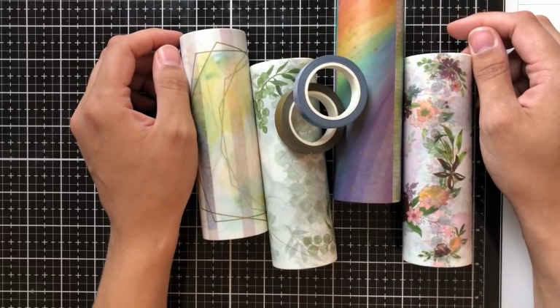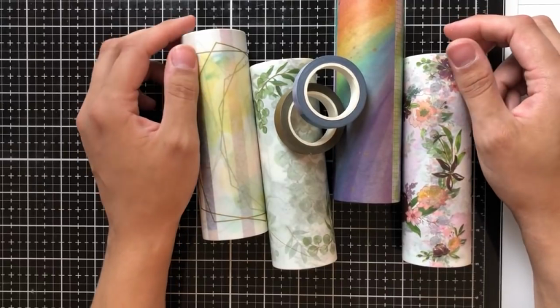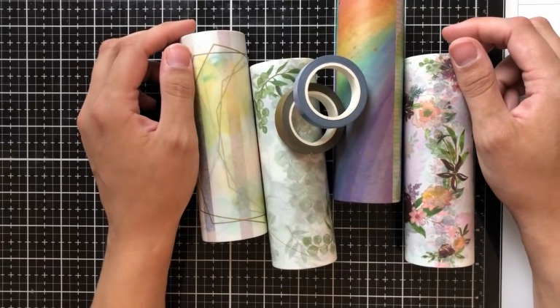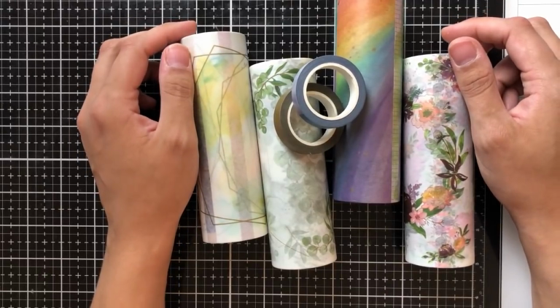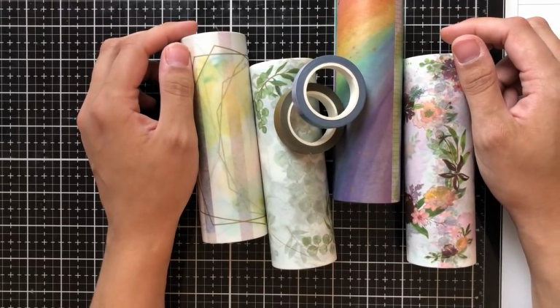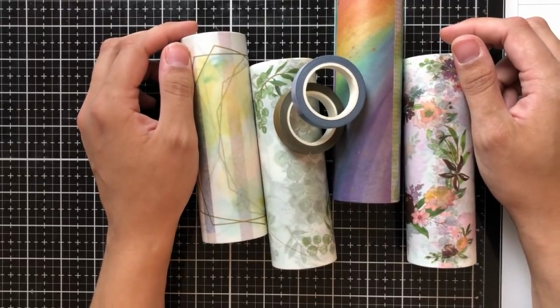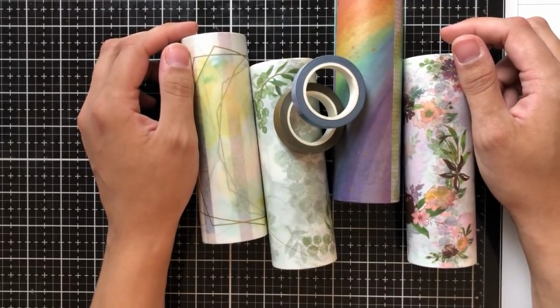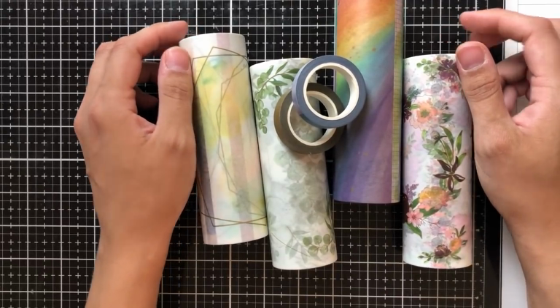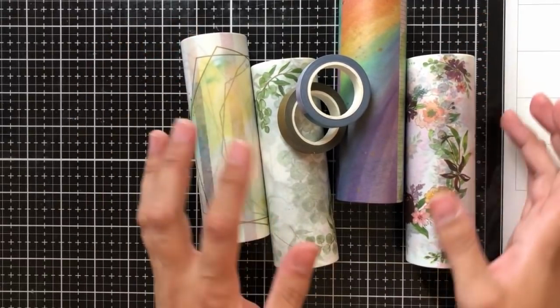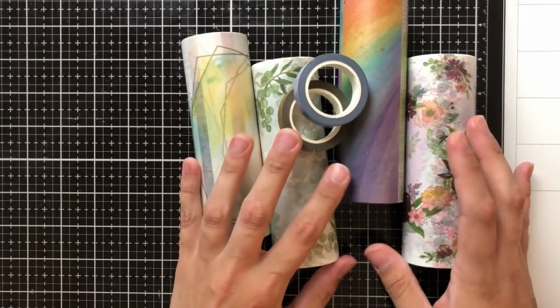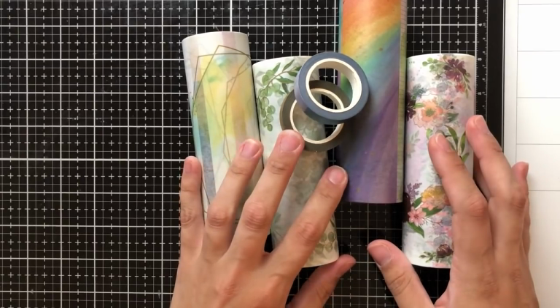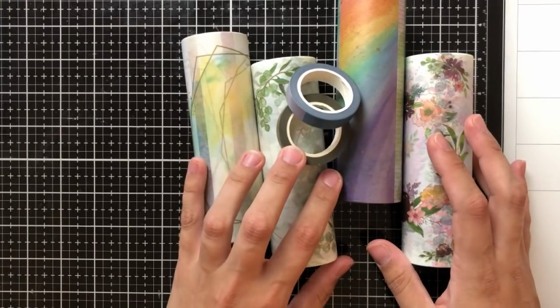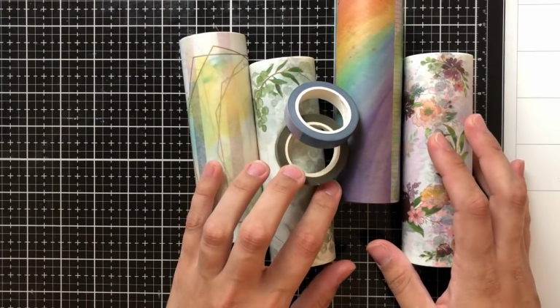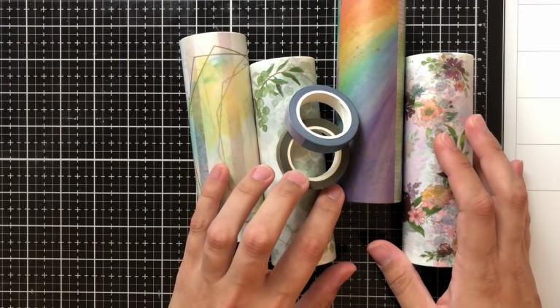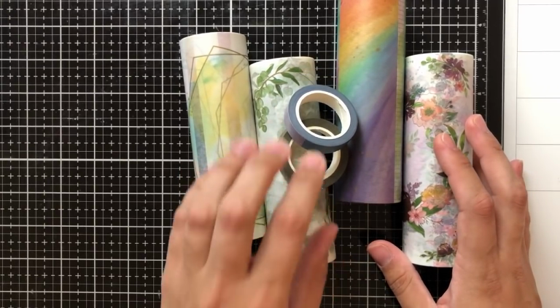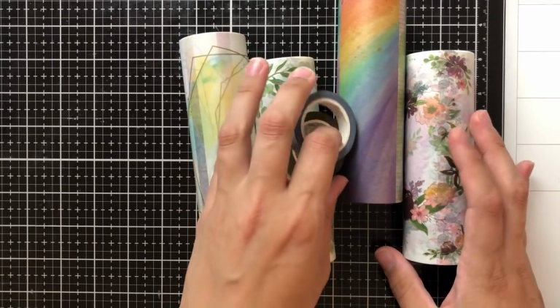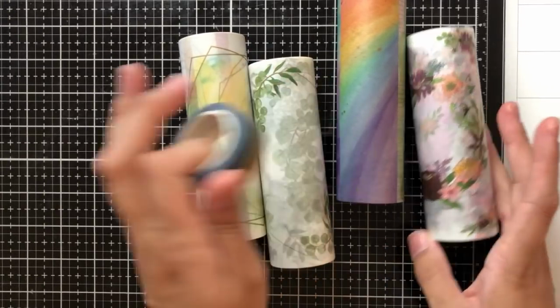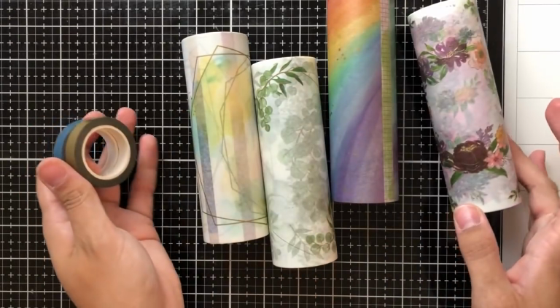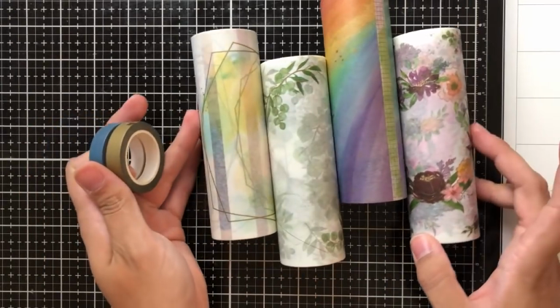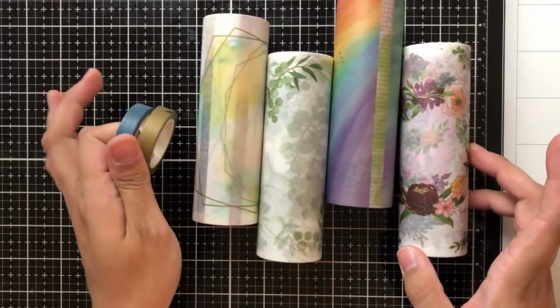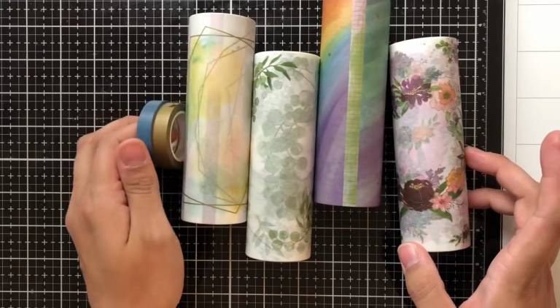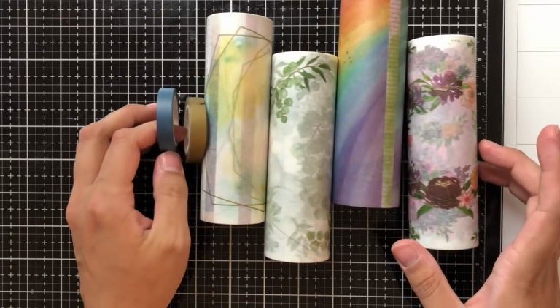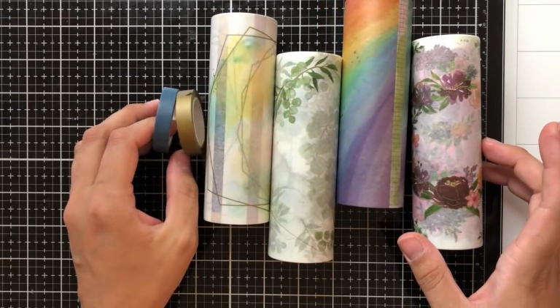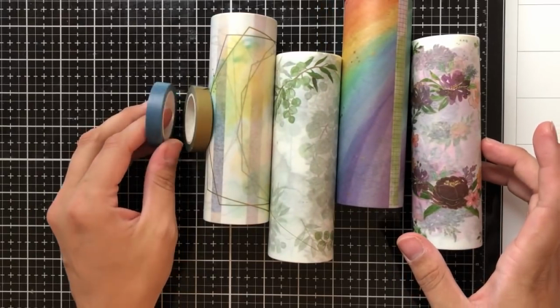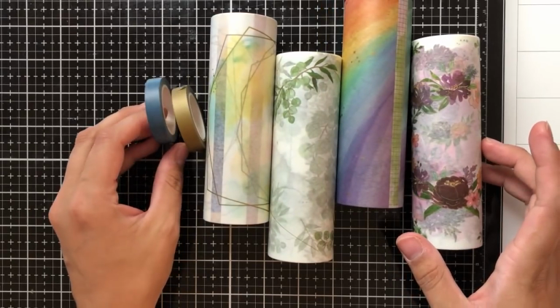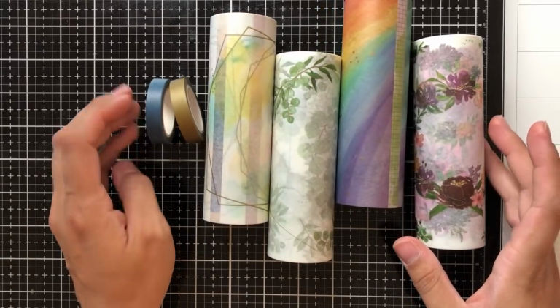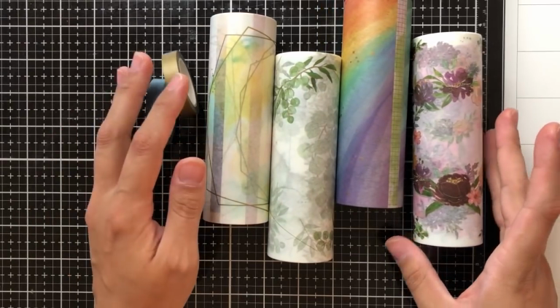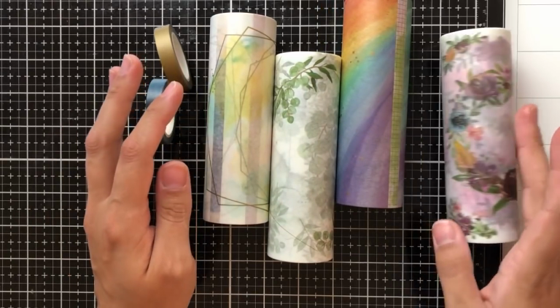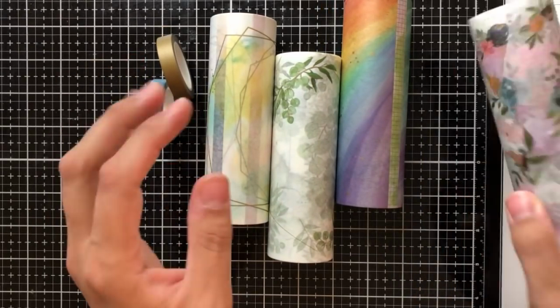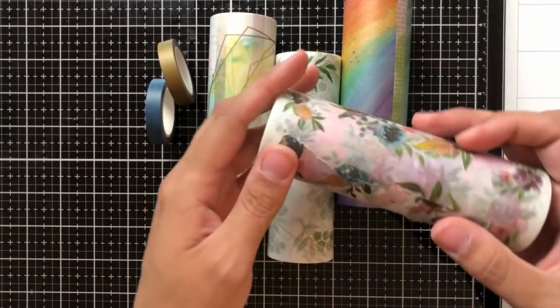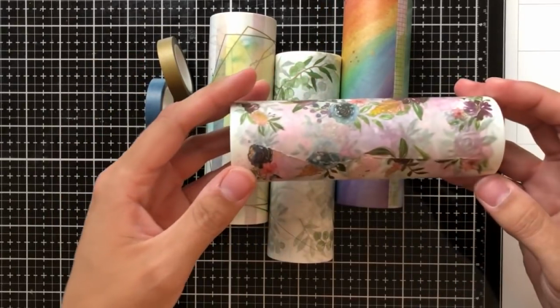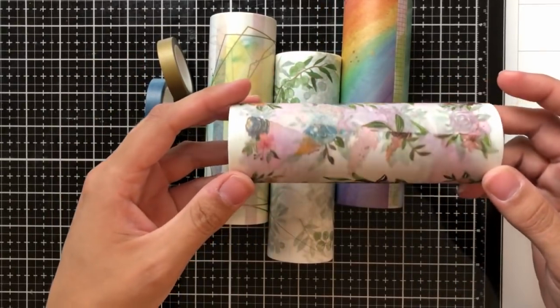Hey there everybody, it's Ashley. Welcome back to my channel today. I am thrilled to be joining Pinkfresh for their washi stamp and dye release. This release is really fun because we've got lots of these washi tapes with coordinating stamps and dyes.